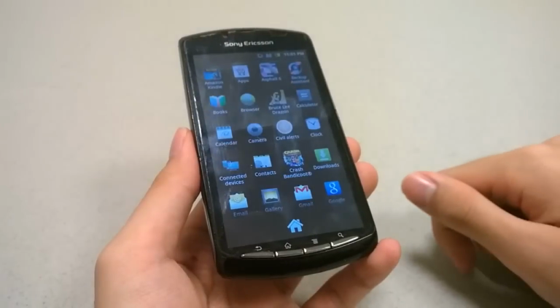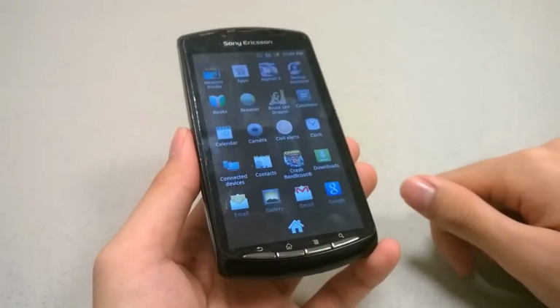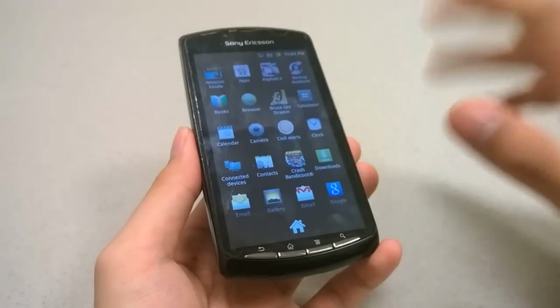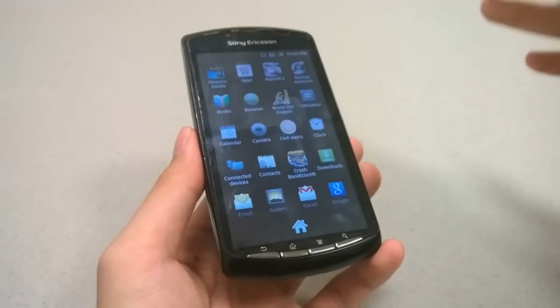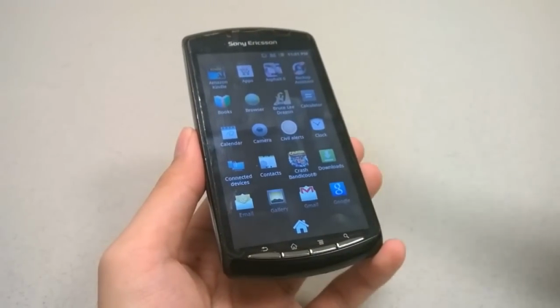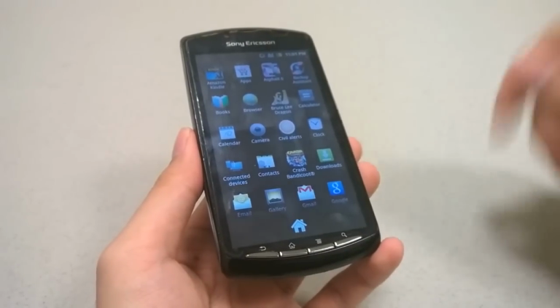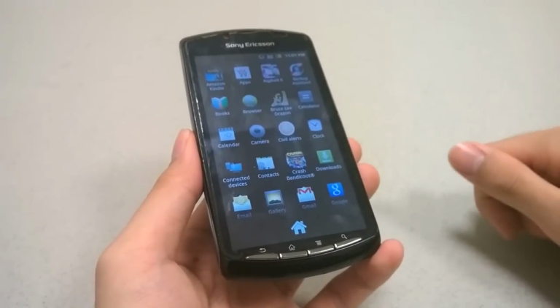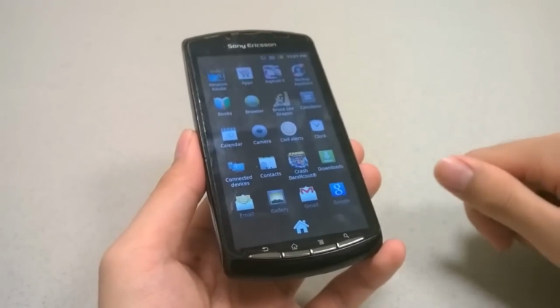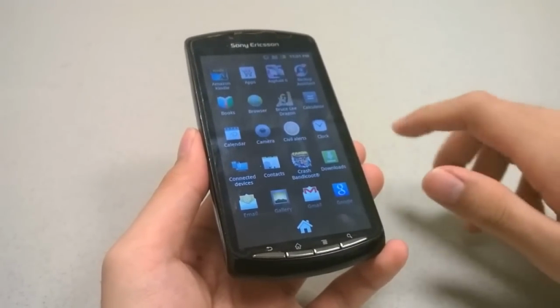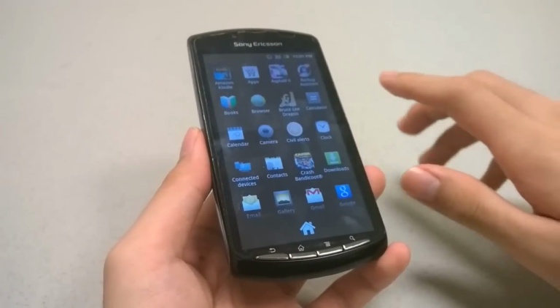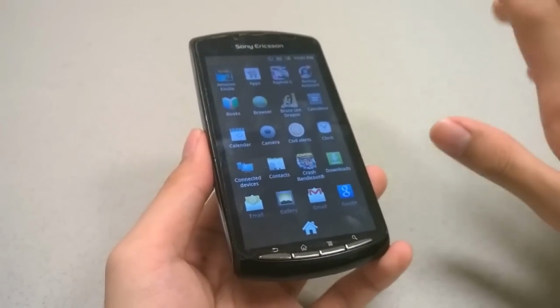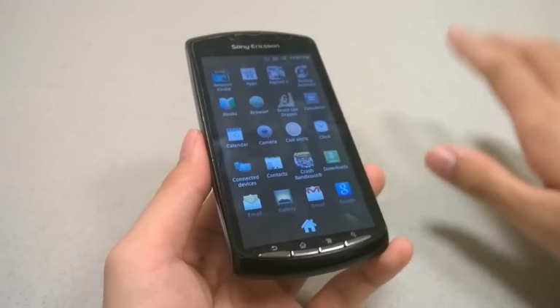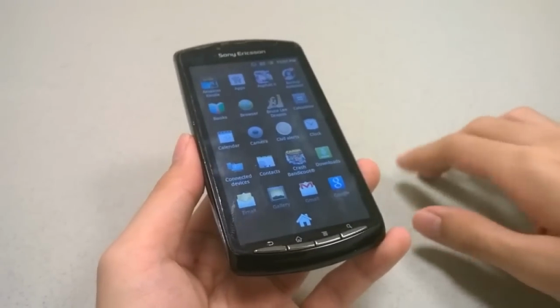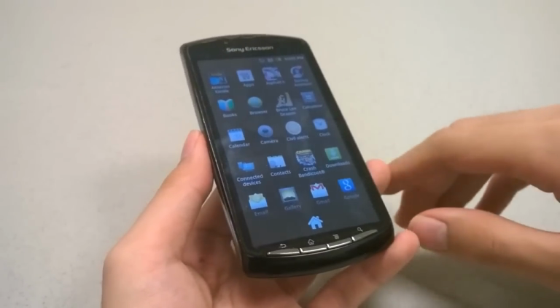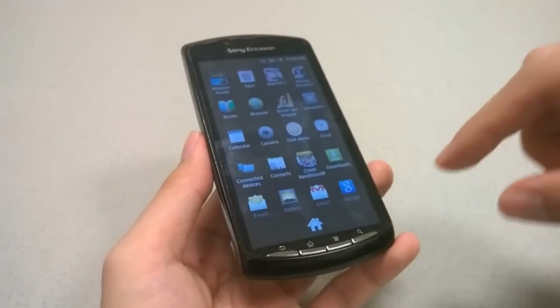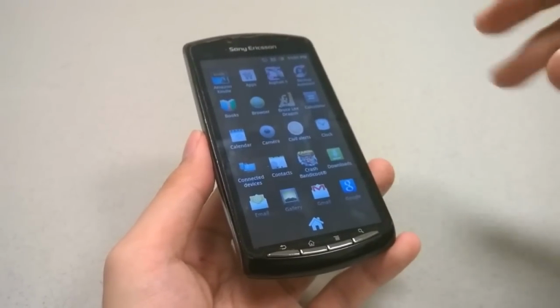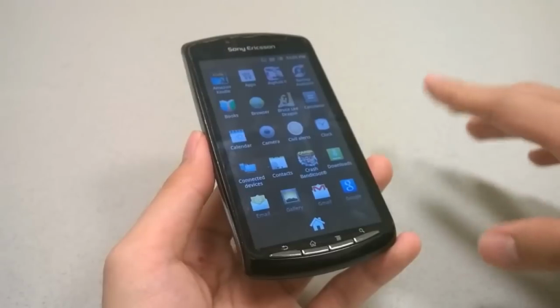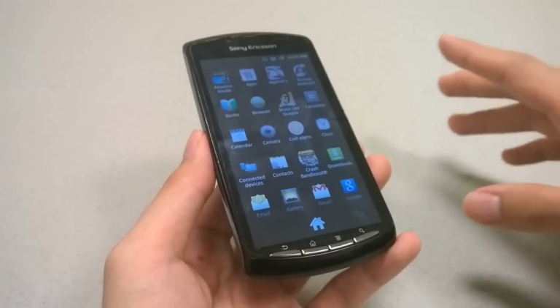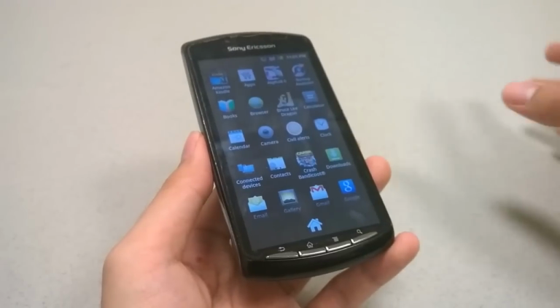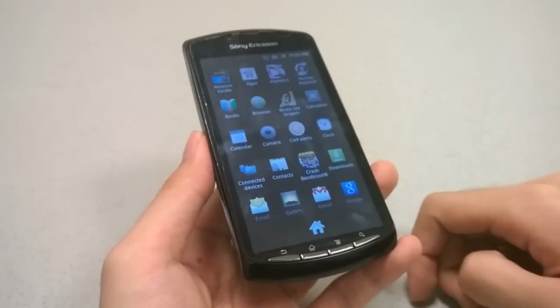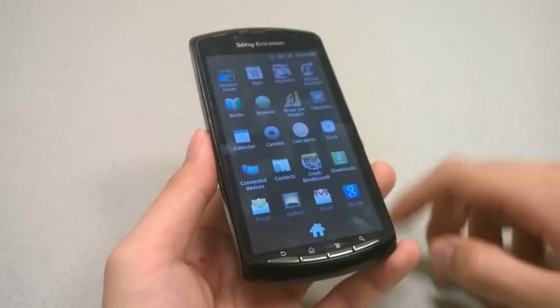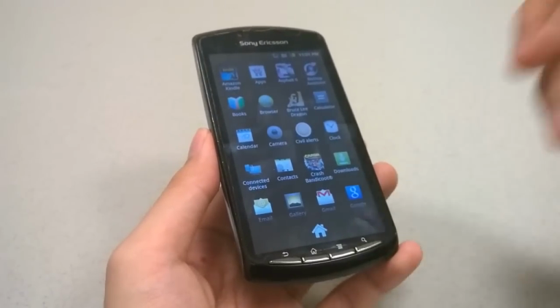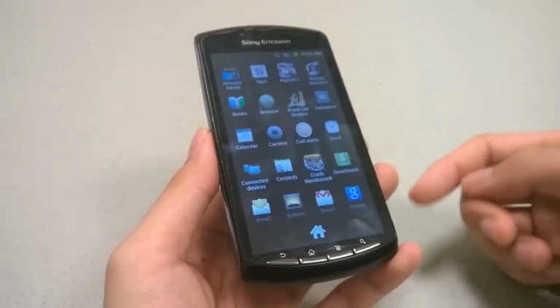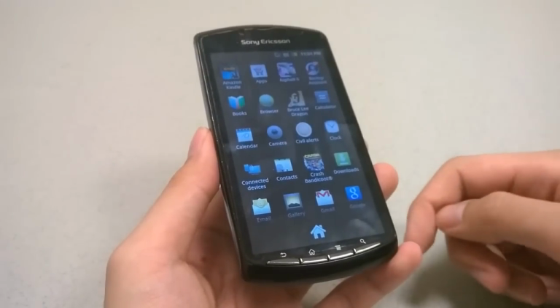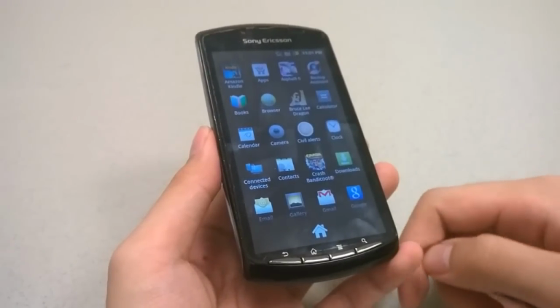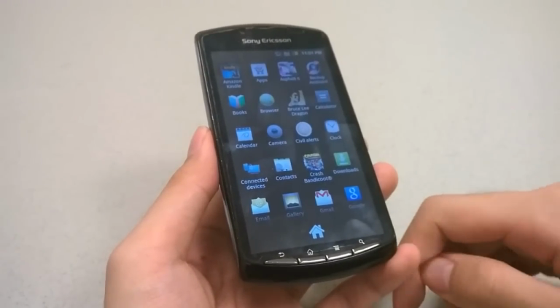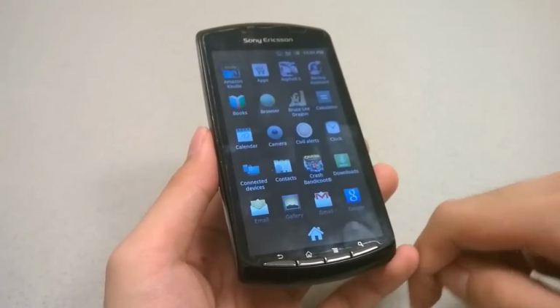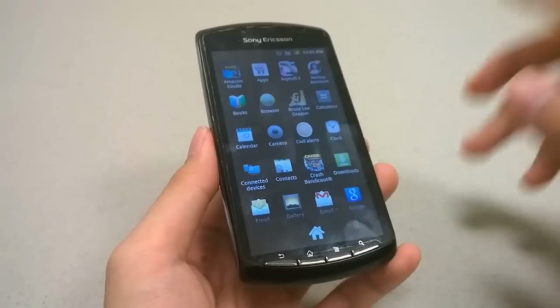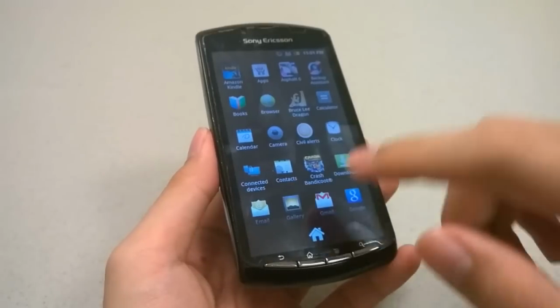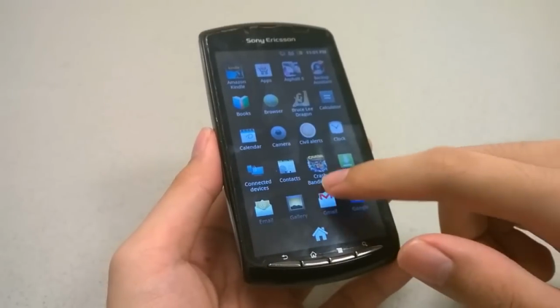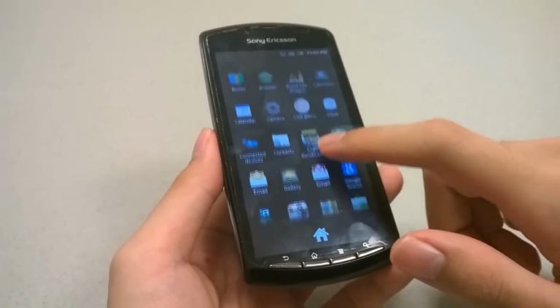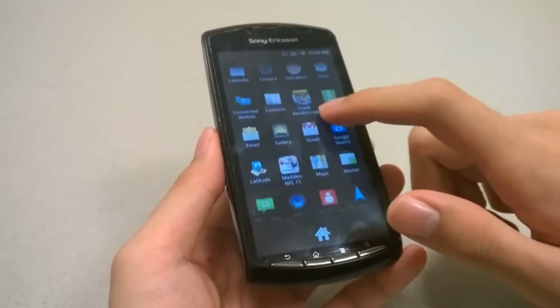Interestingly, there were a few games that were preloaded, because this was meant as a smartphone and portable gaming console hybrid. Some of the preloaded games included Asphalt 6 and Bruce Lee Dragon.